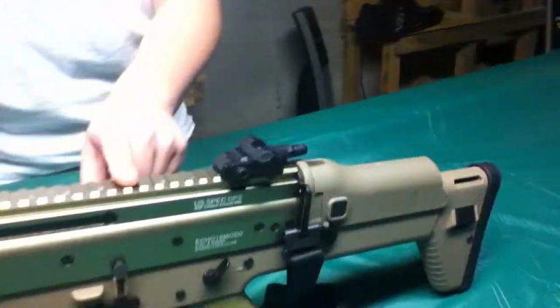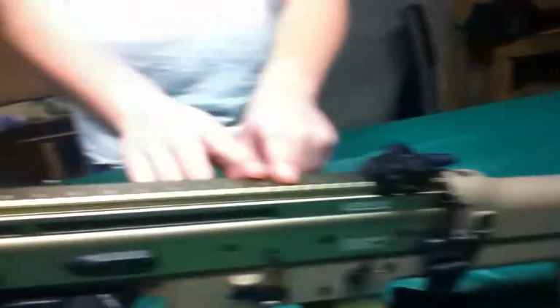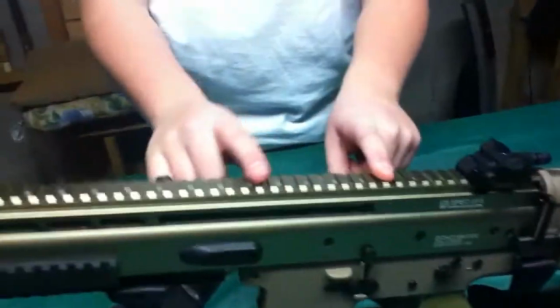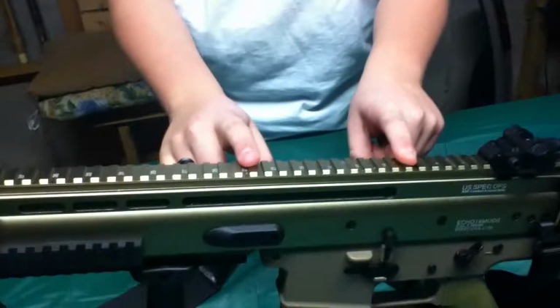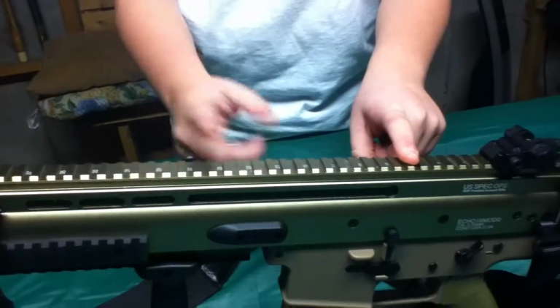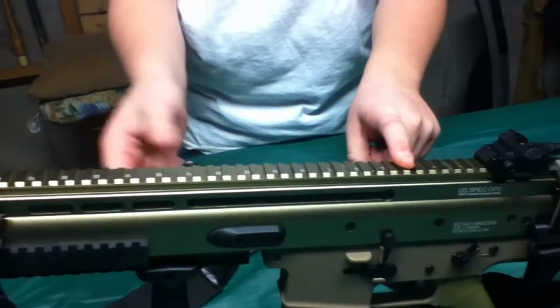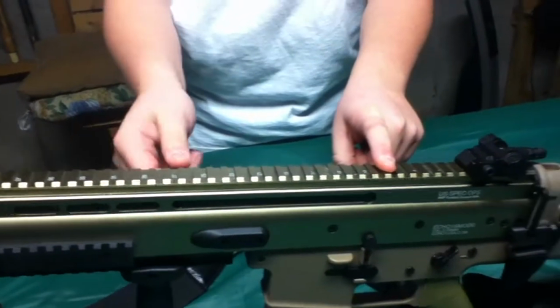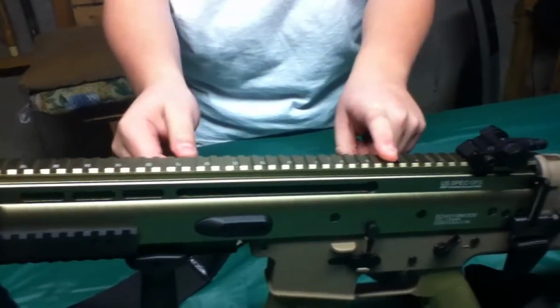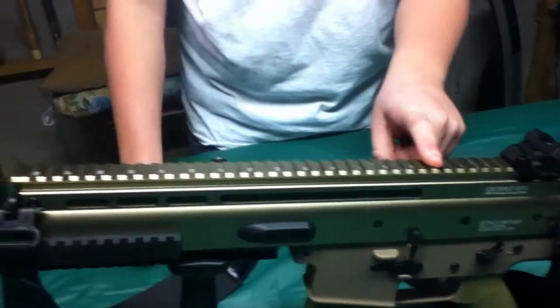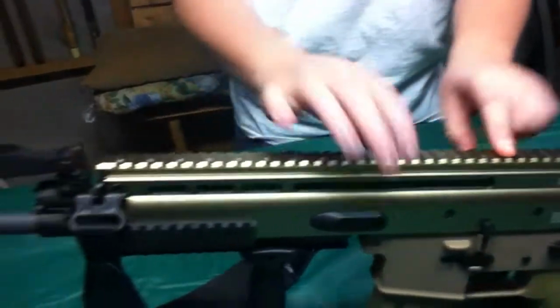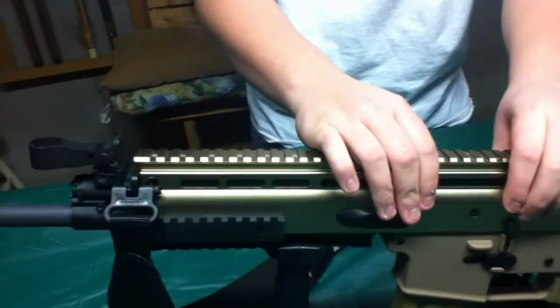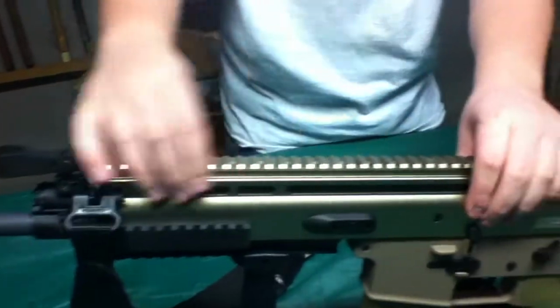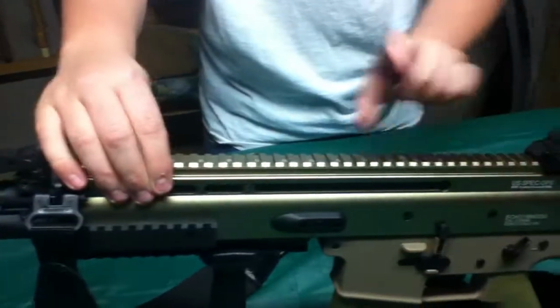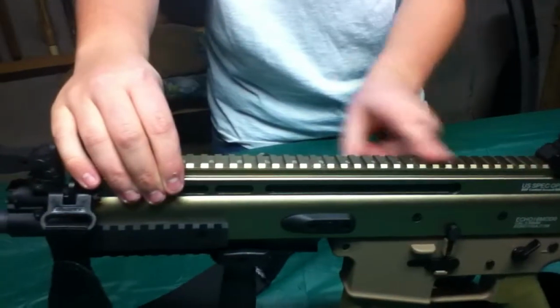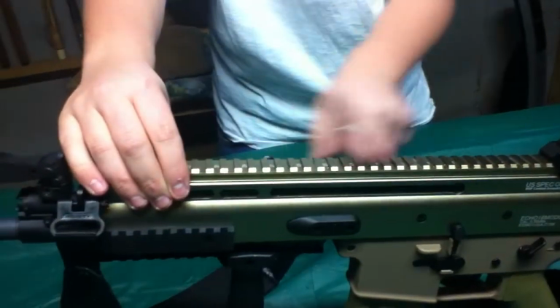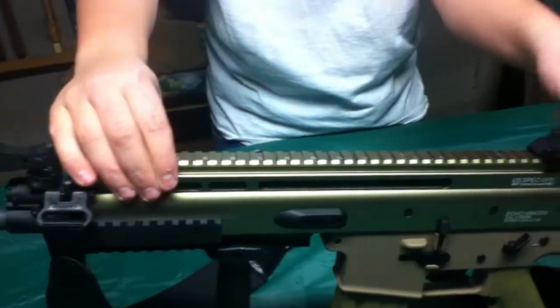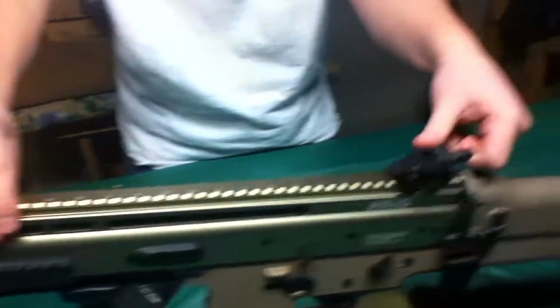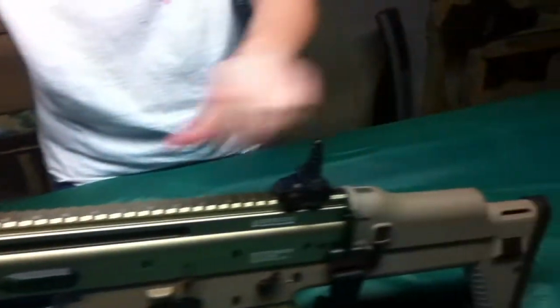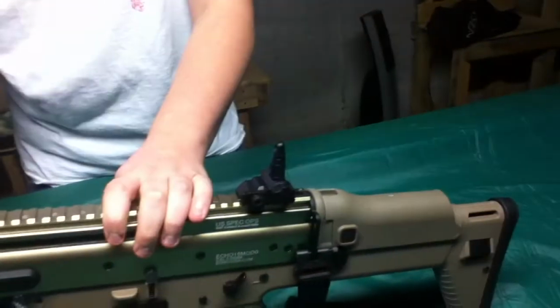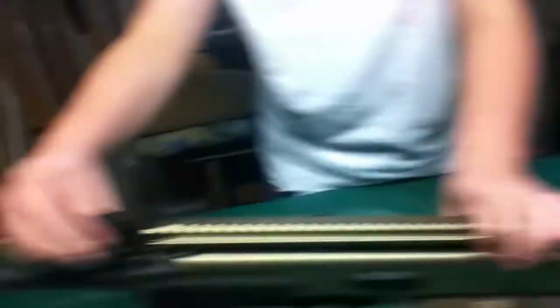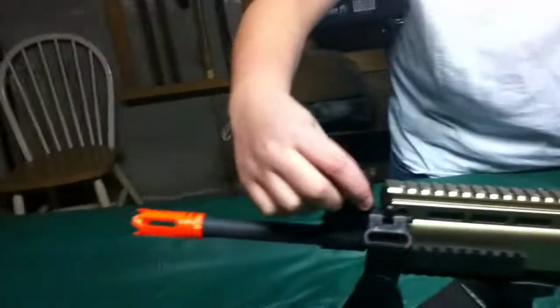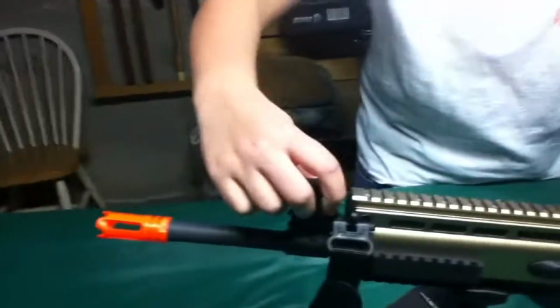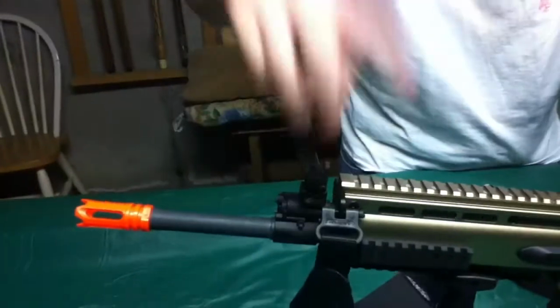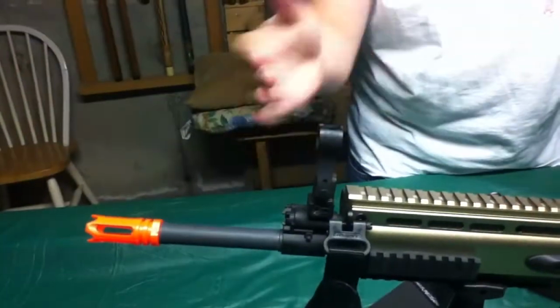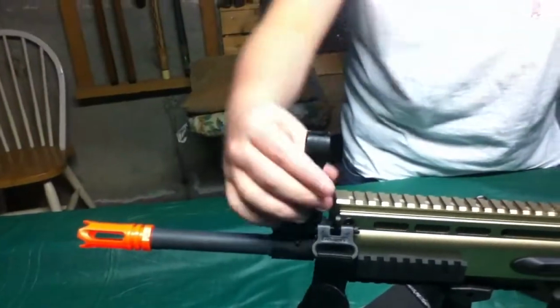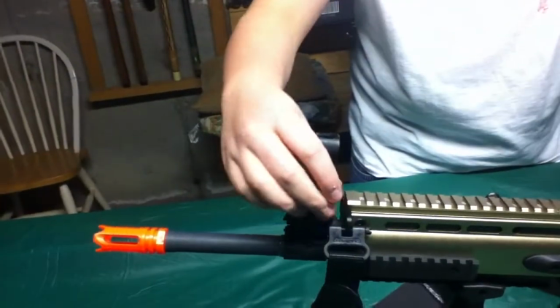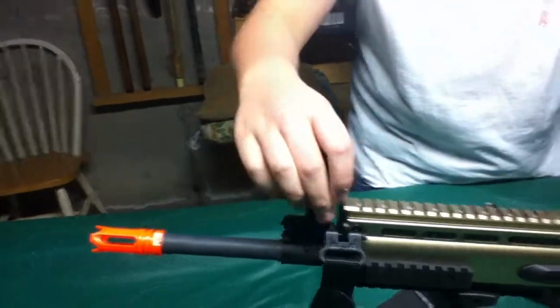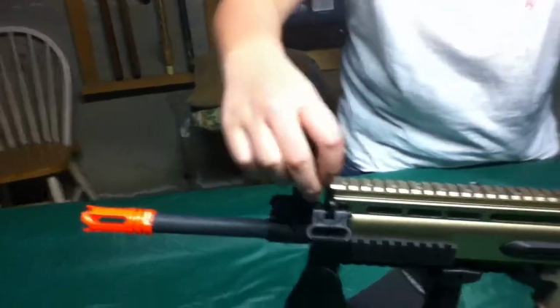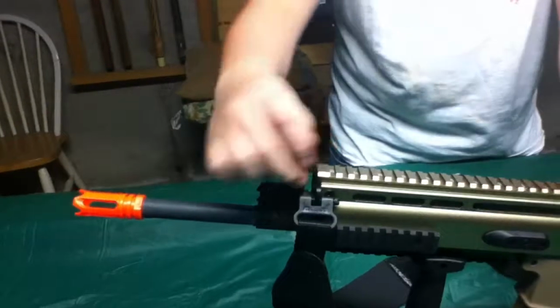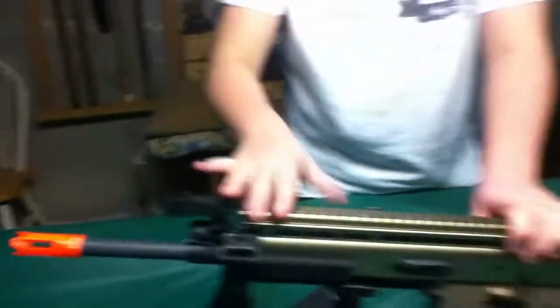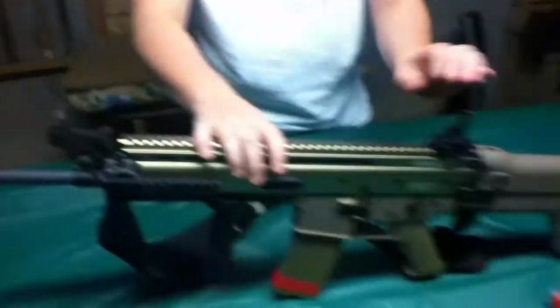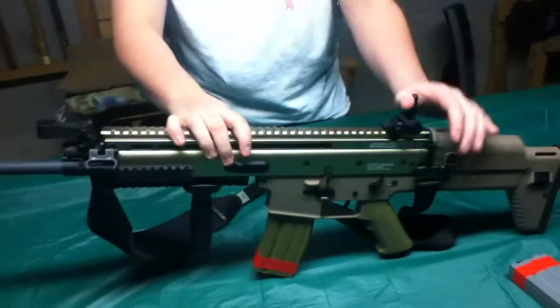Full metal upper receiver with a rail on the top with flip-up iron sights. Hit this button and it's up, and I also have a red dot sight which I usually put on this gun.